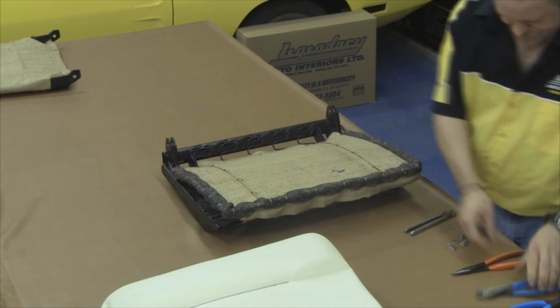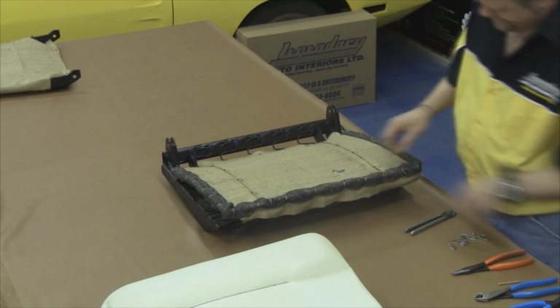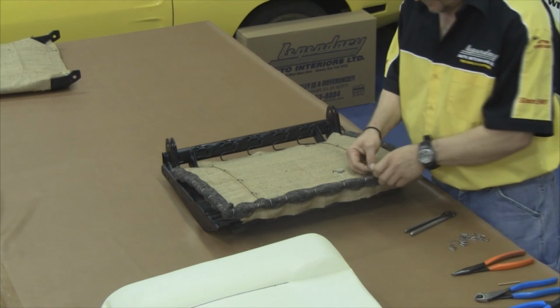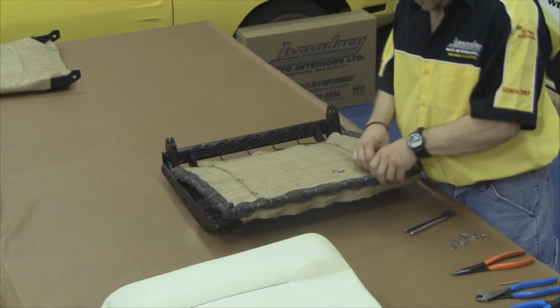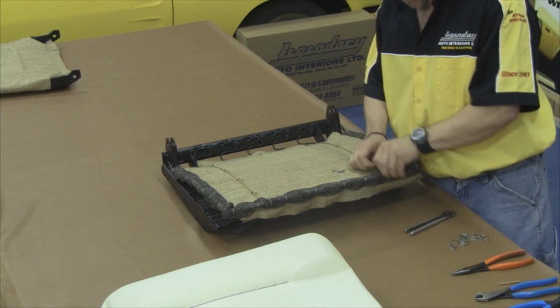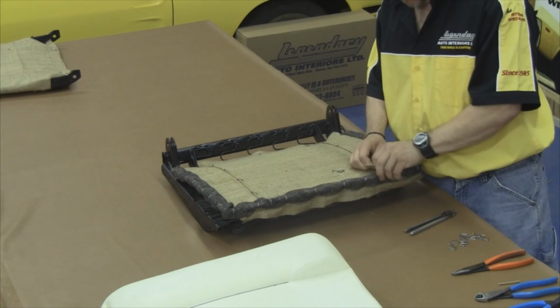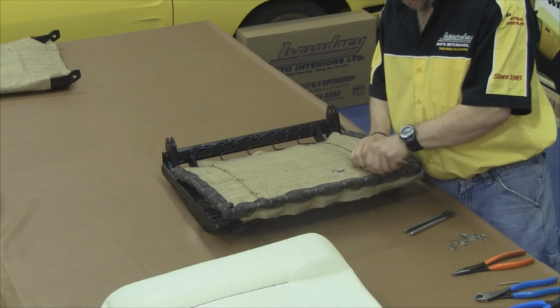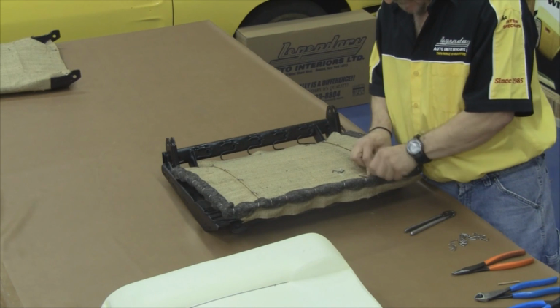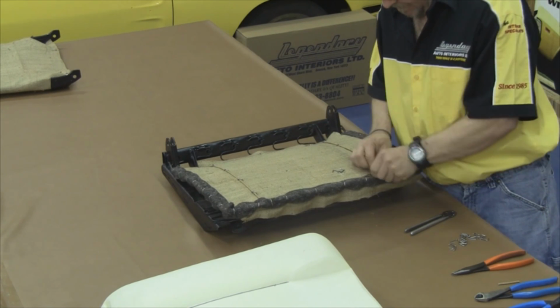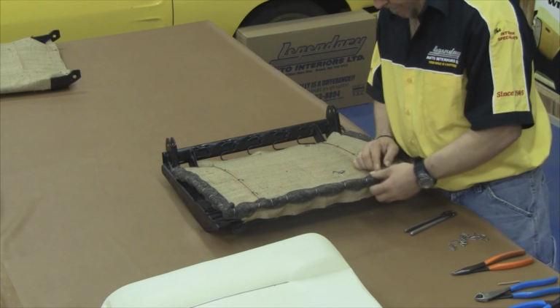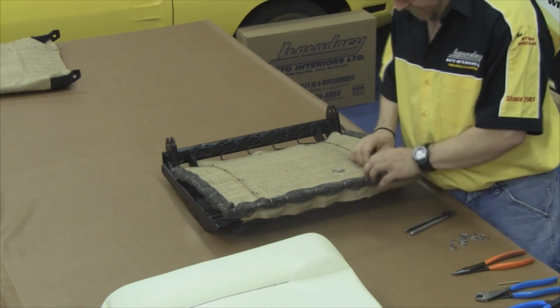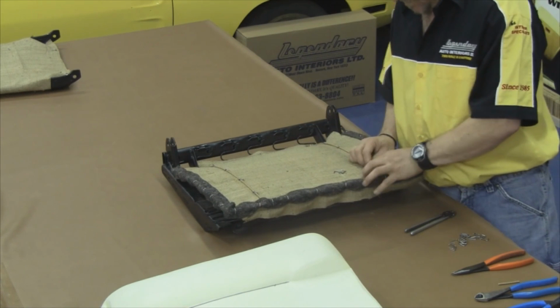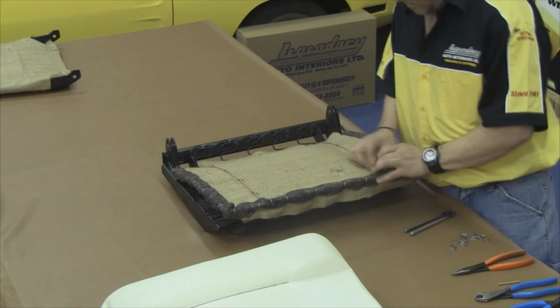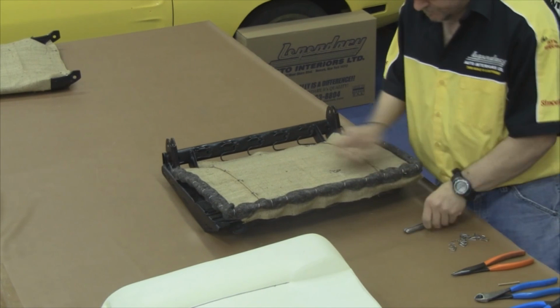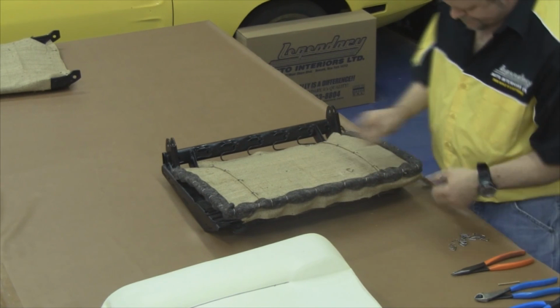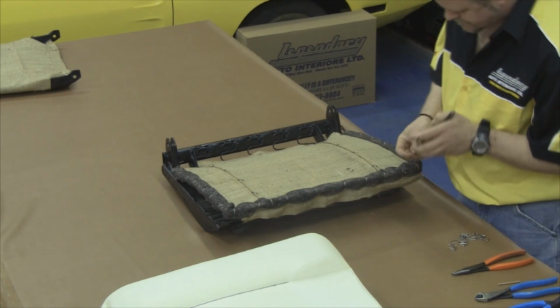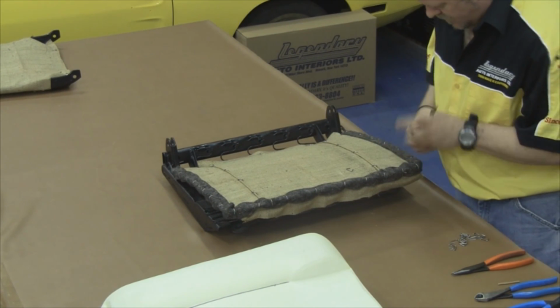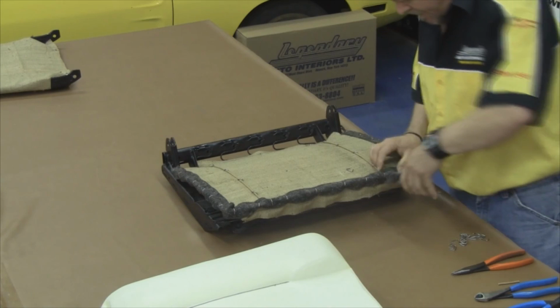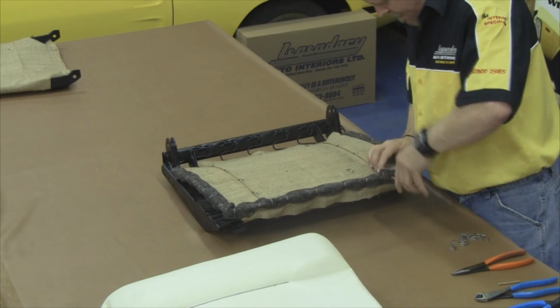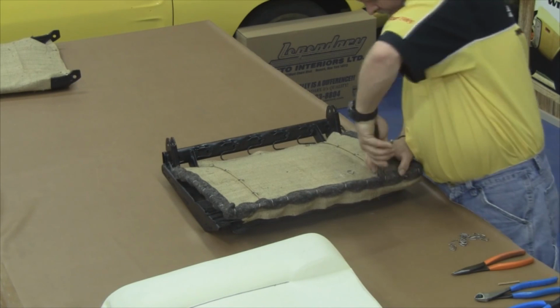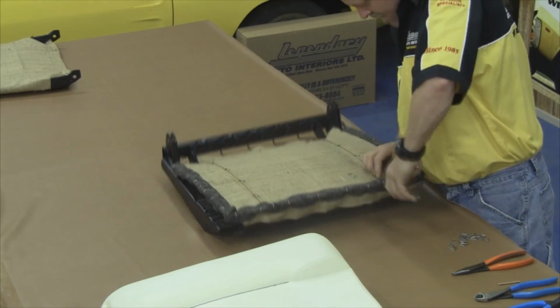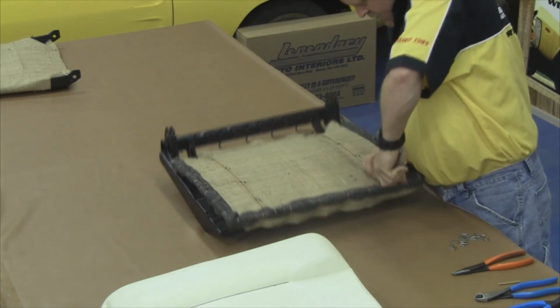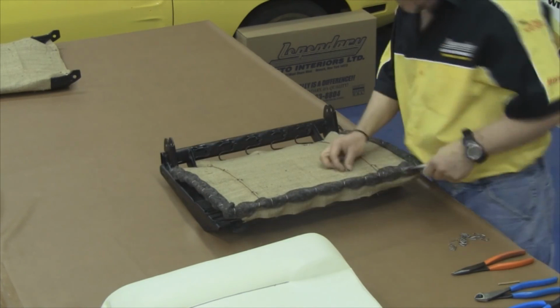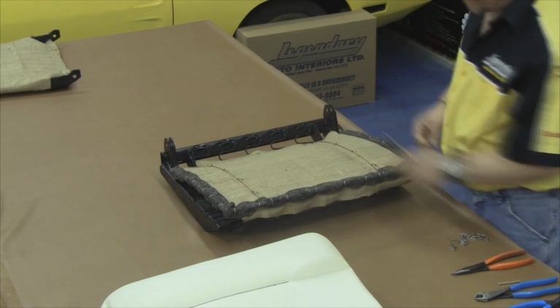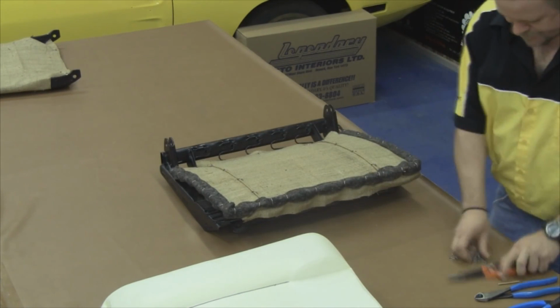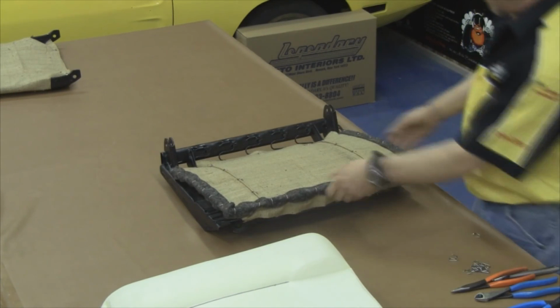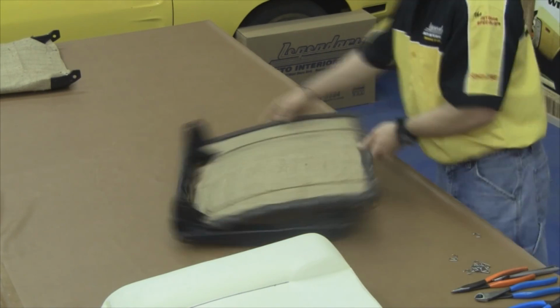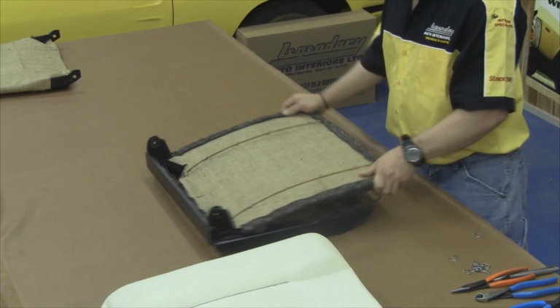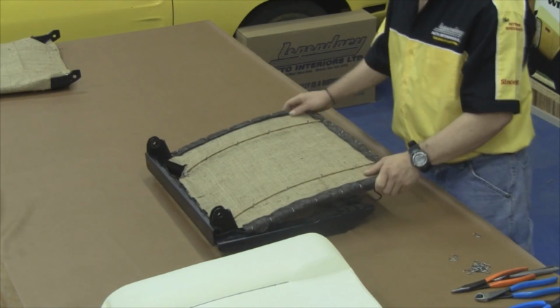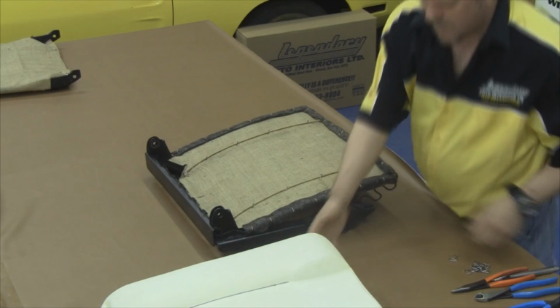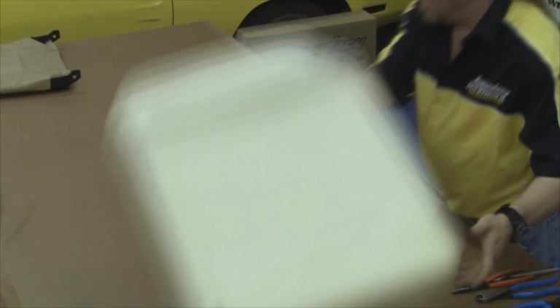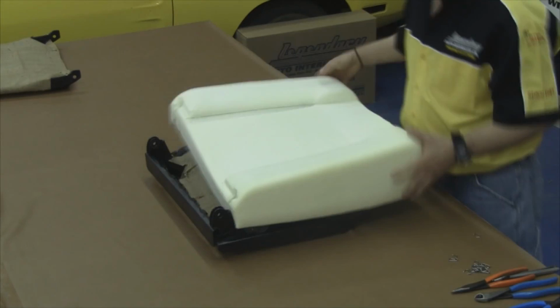If at any point you want to have the professionals at Legendary Auto Interiors do the work for you, give us a call at 1-800-363-8804 or visit our website at www.legendaryautointeriors.com.